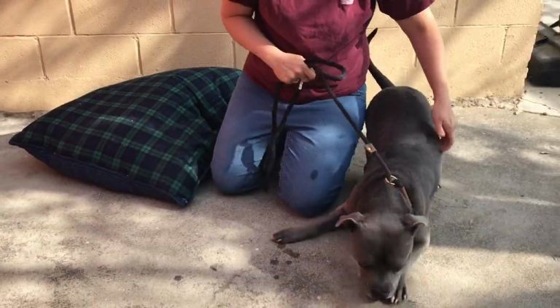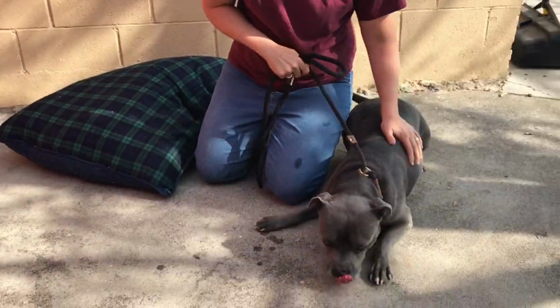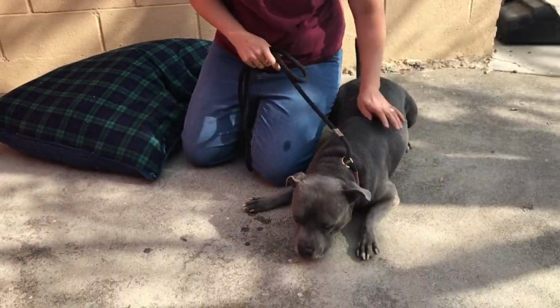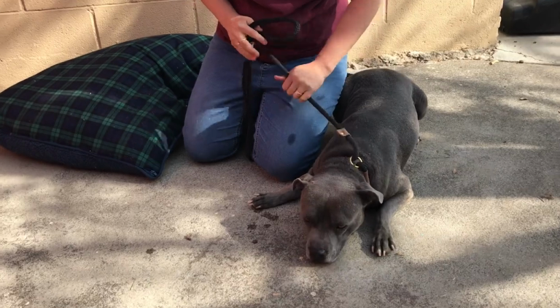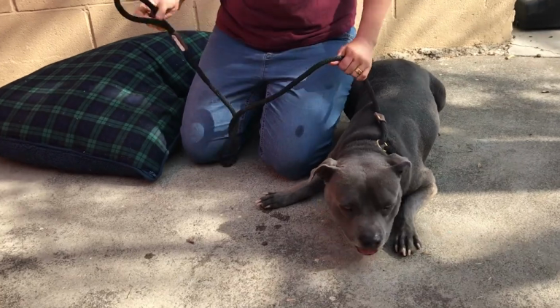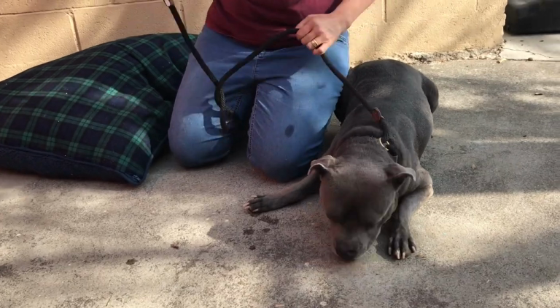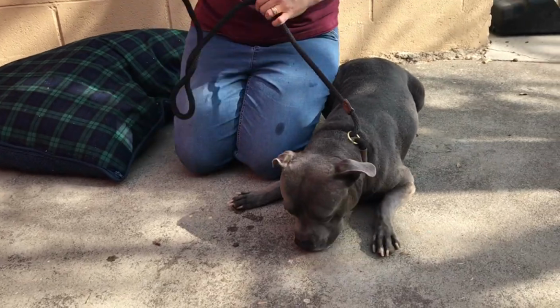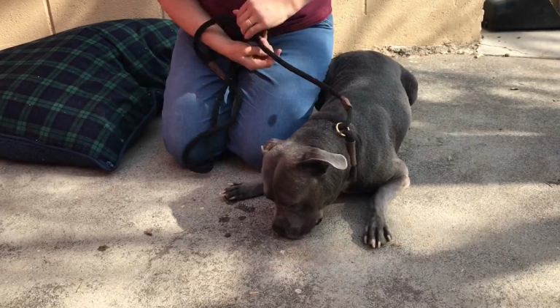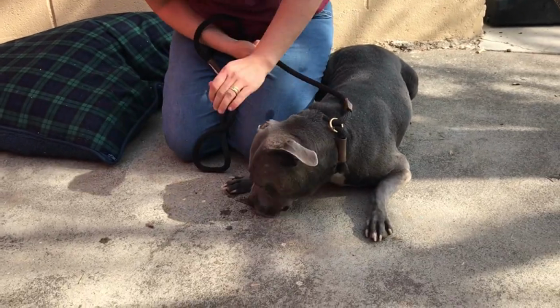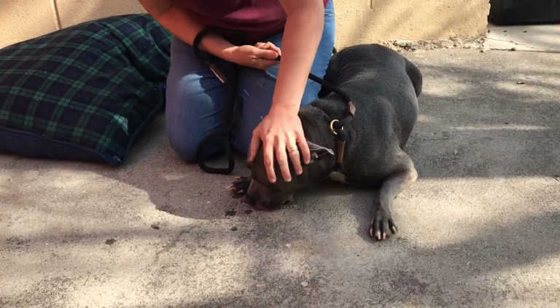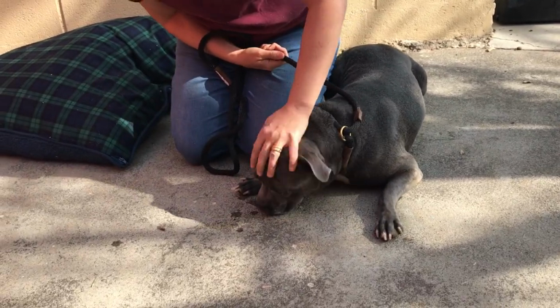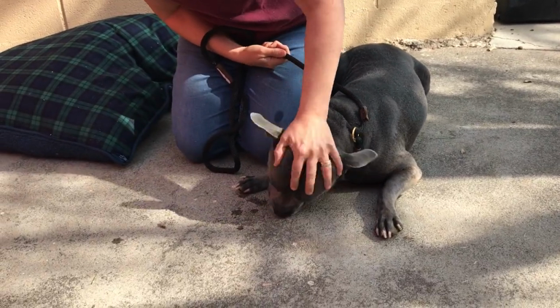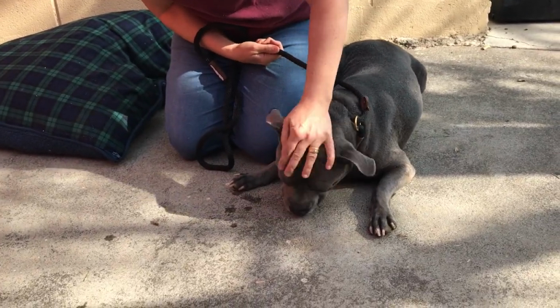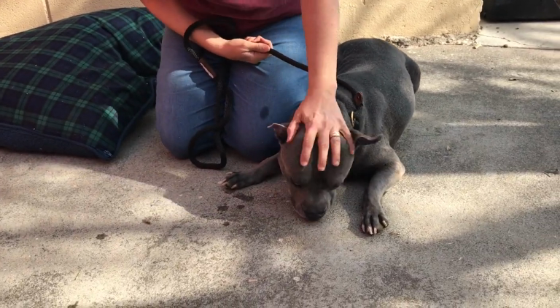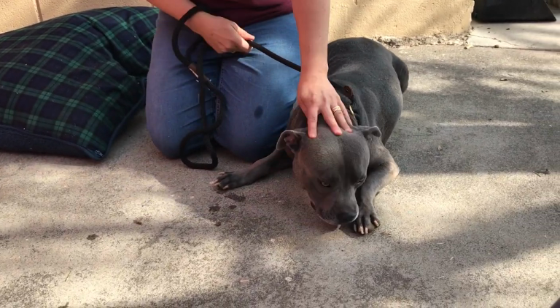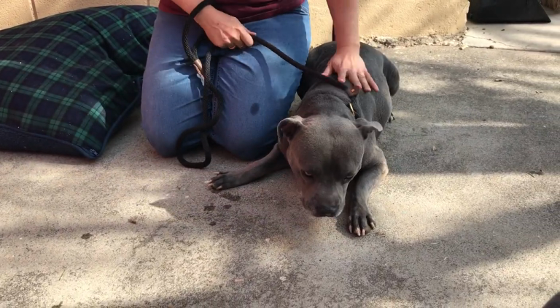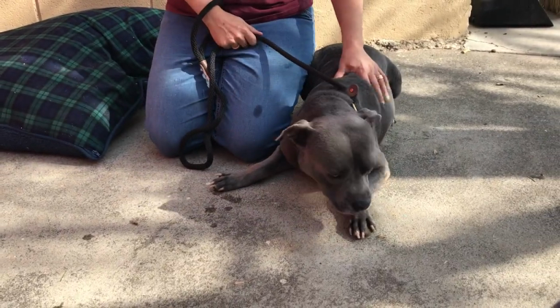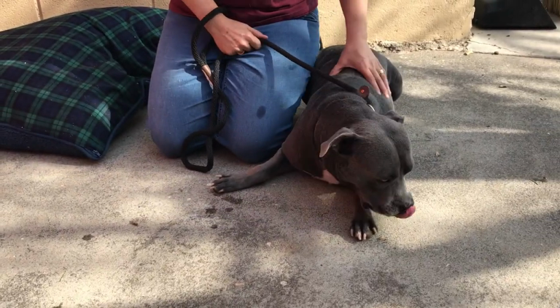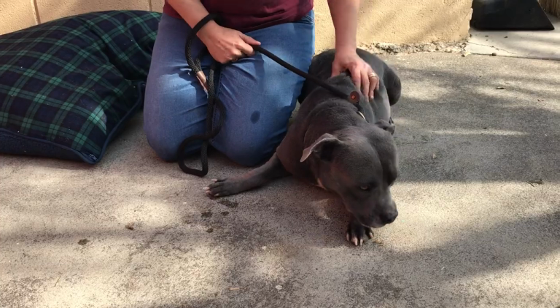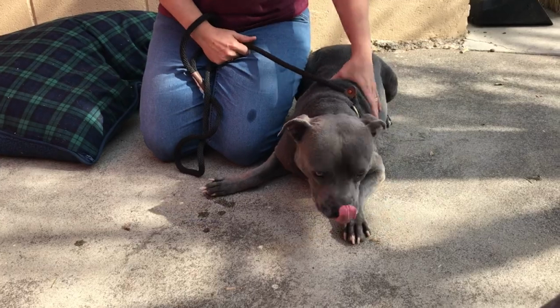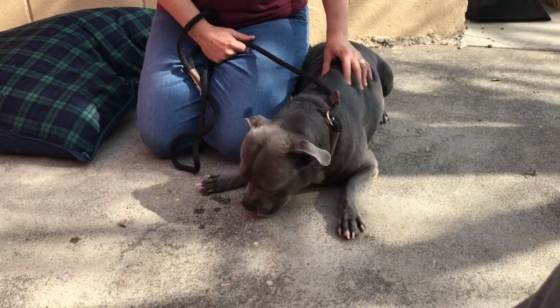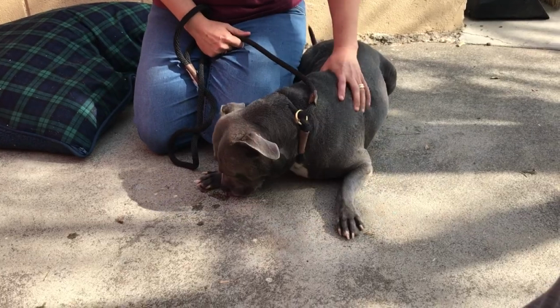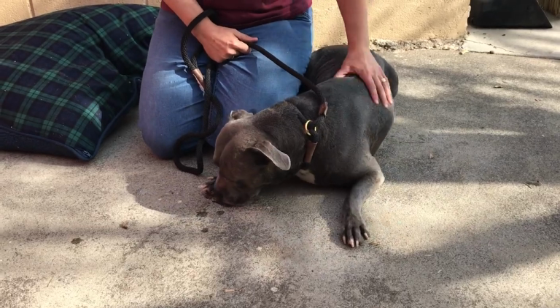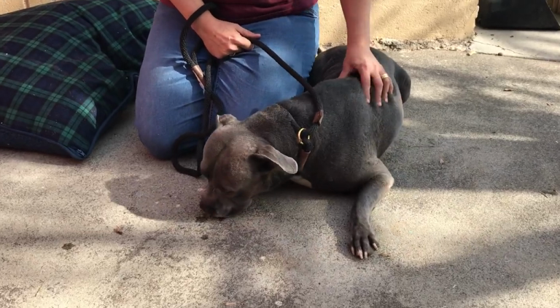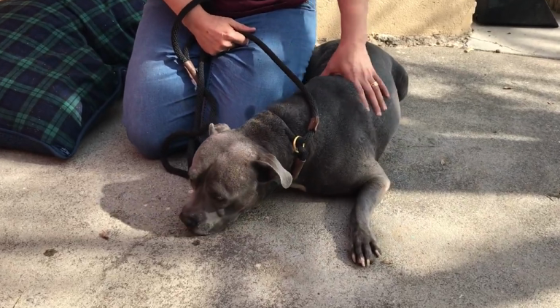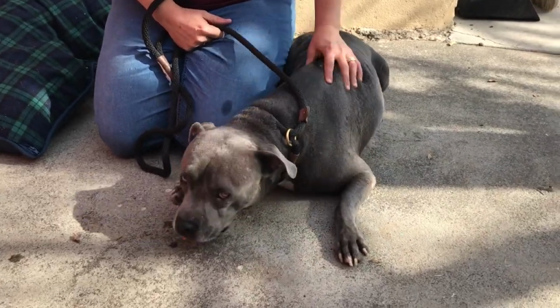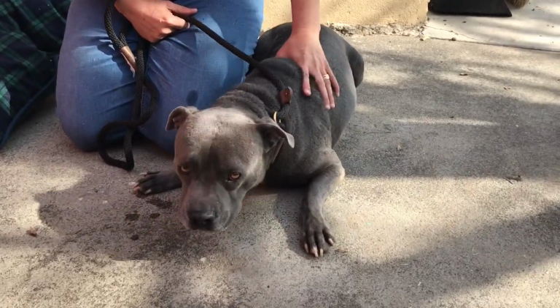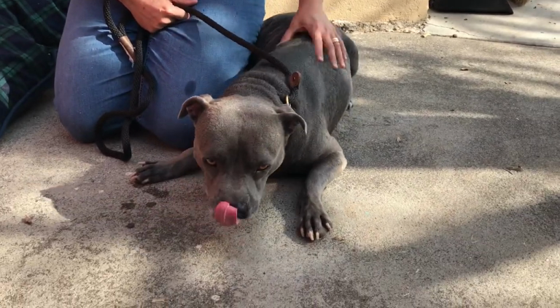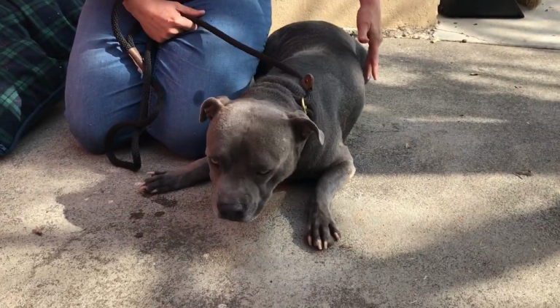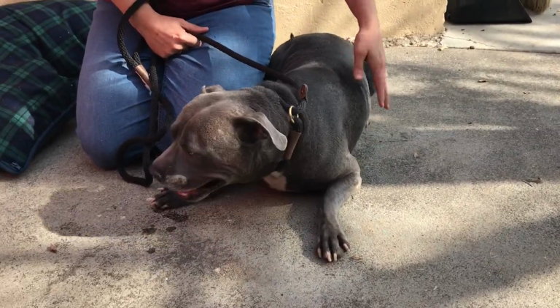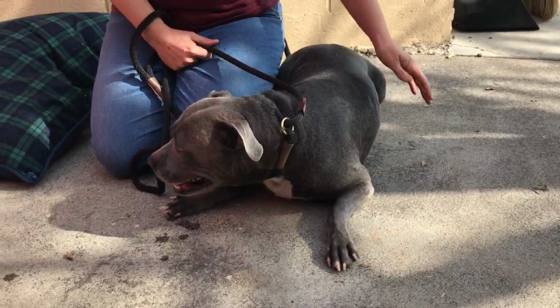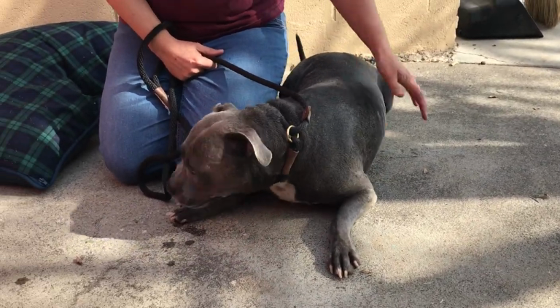He's camera shy — he wants to just hide out. He's got great snorts and grunts, so if you love that kind of snorty pitty, he's your guy. He's super cute.